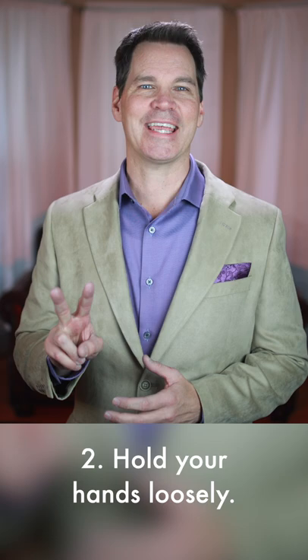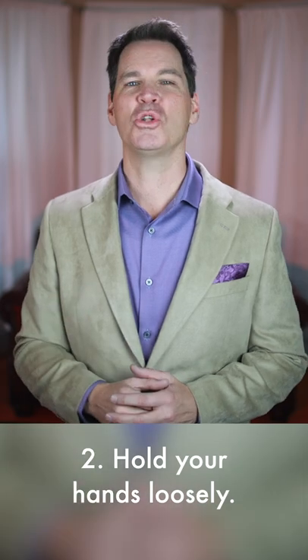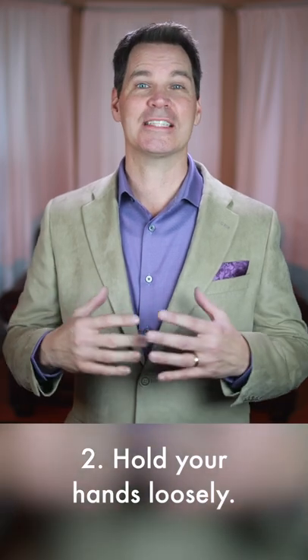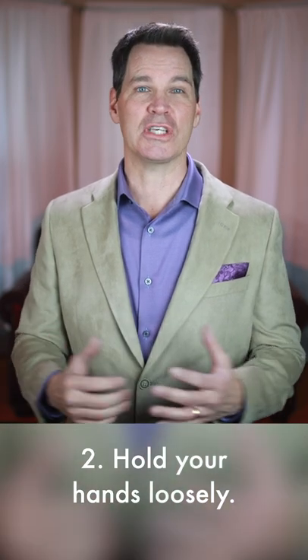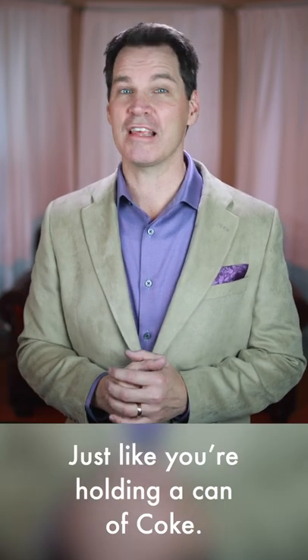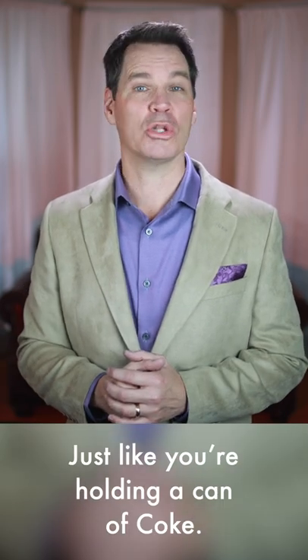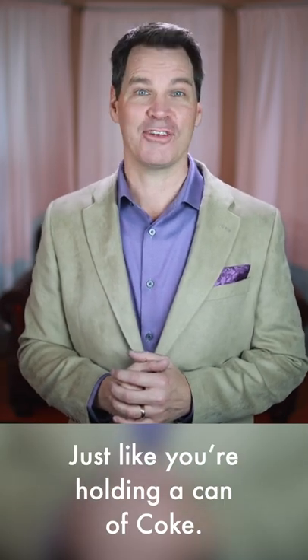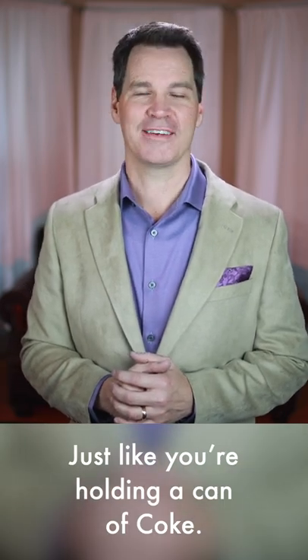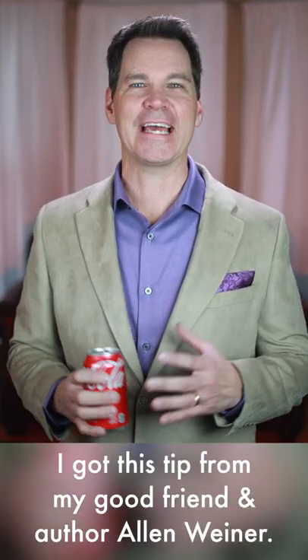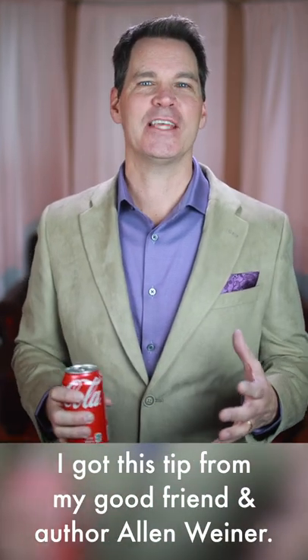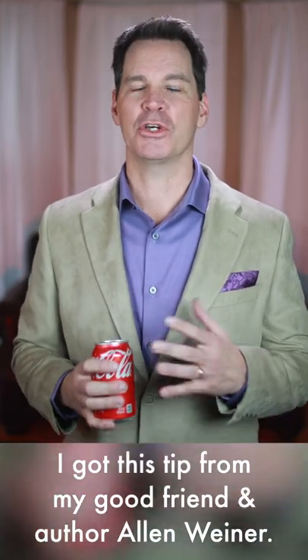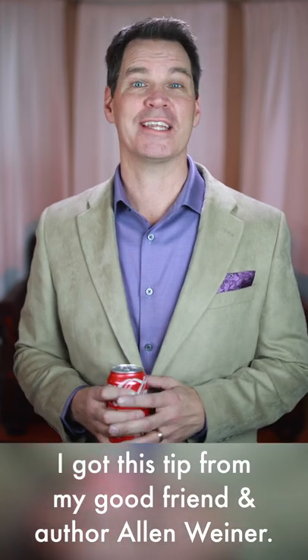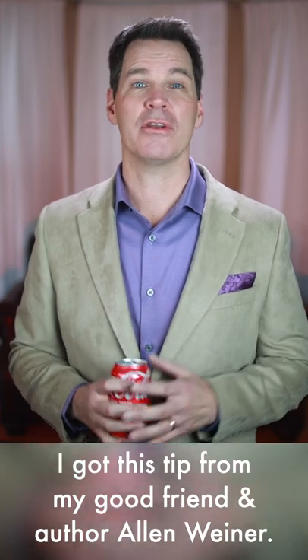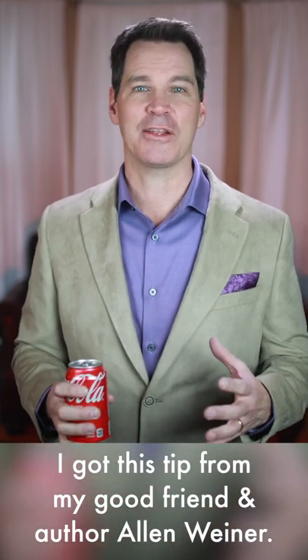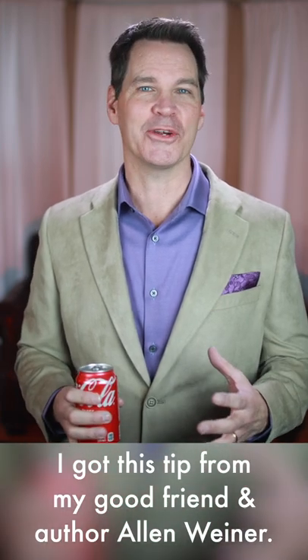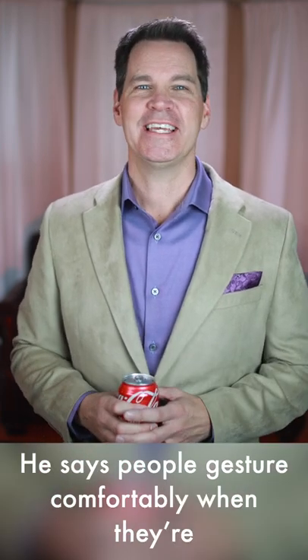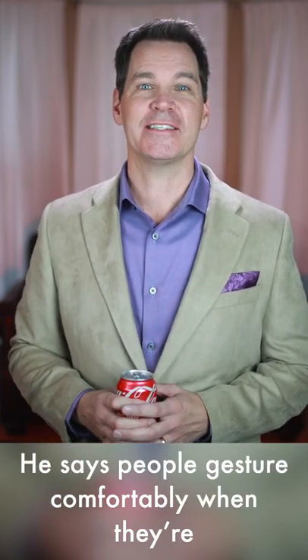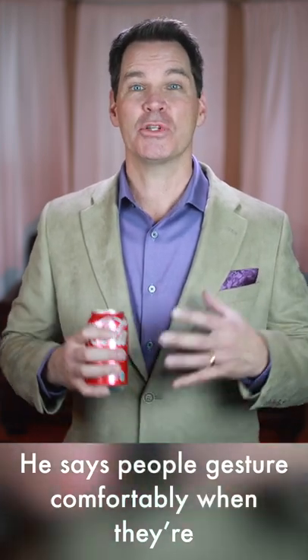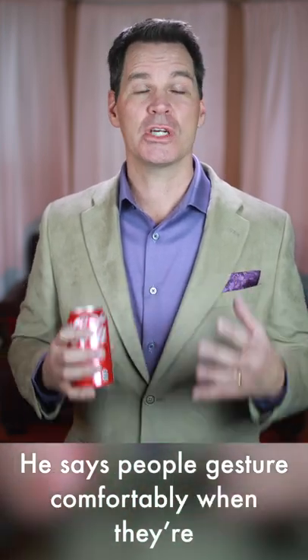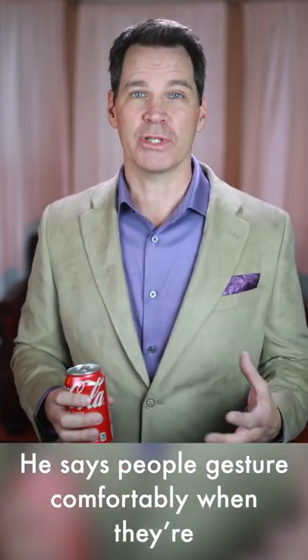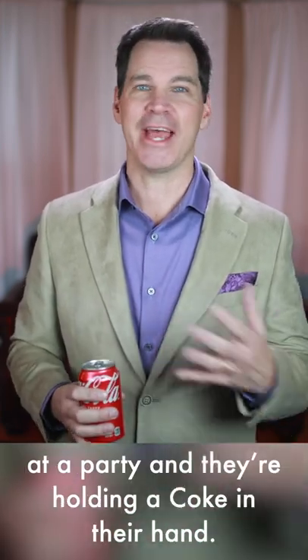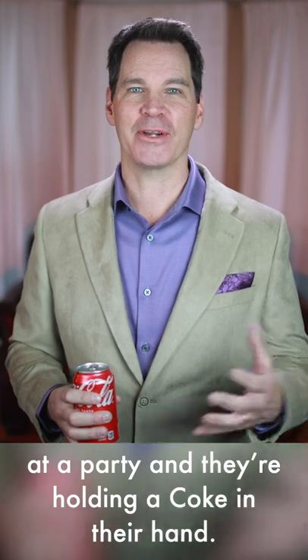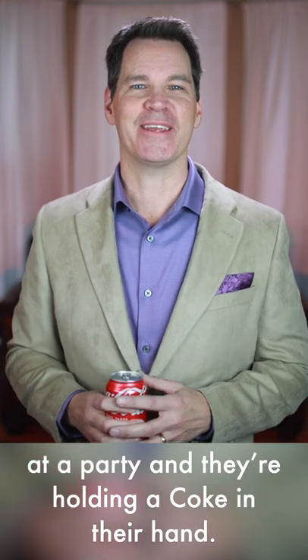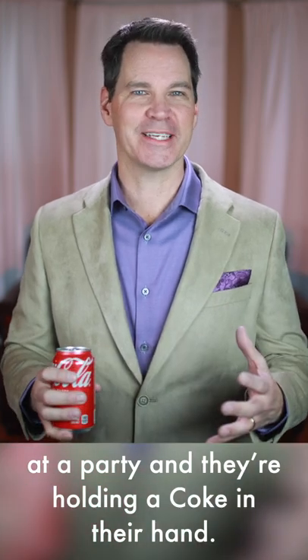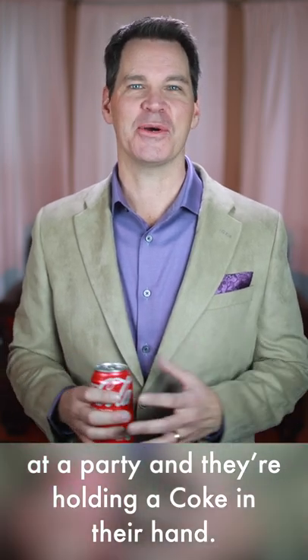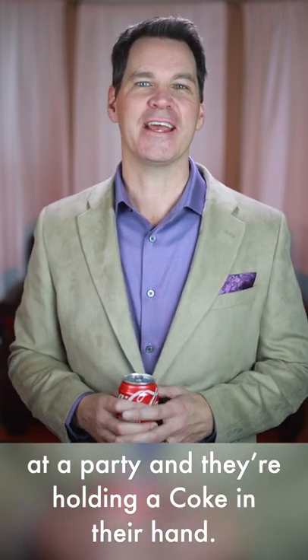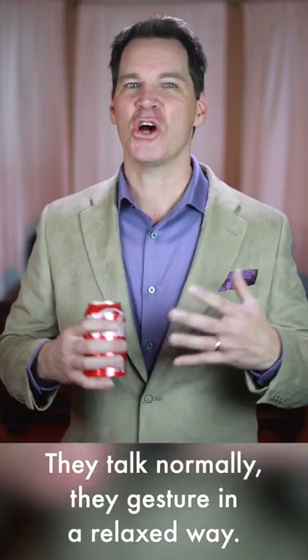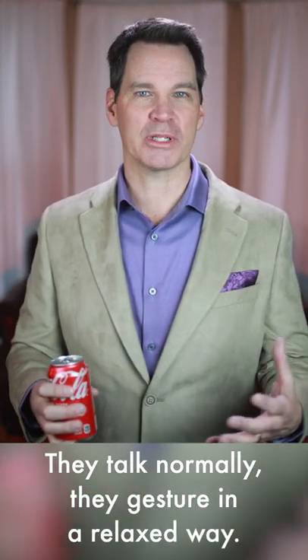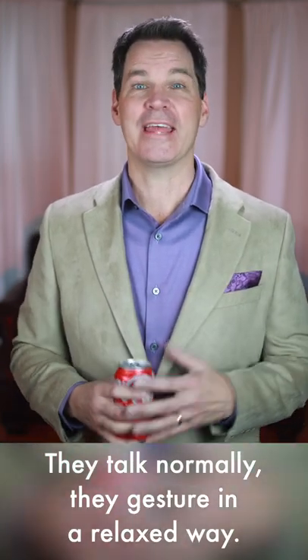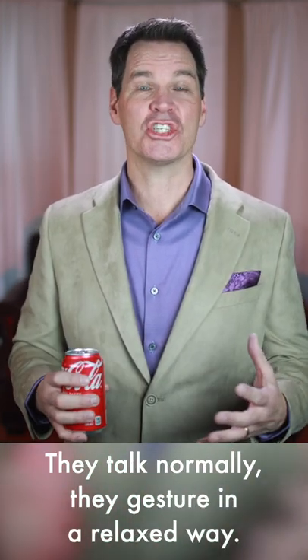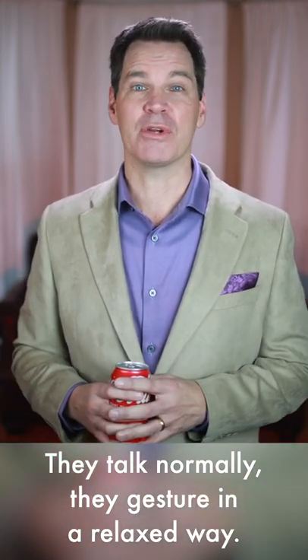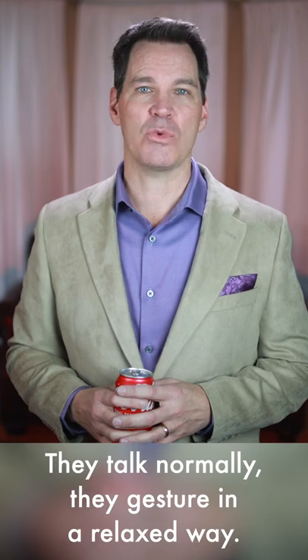Second, hold your hands loosely, just like you're holding a can of Coke. I got this tip from a good friend and author, Alan Weiner. He says people gesture comfortably when they're at a party and they're holding a can of Coke in their hand. They talk normally and they gesture in a relaxed way.